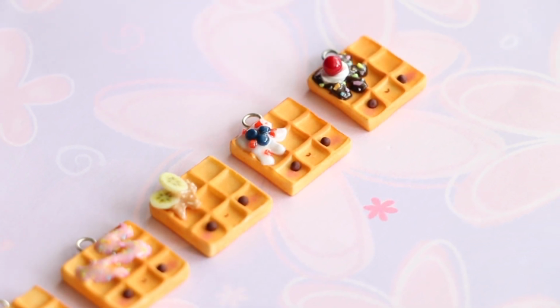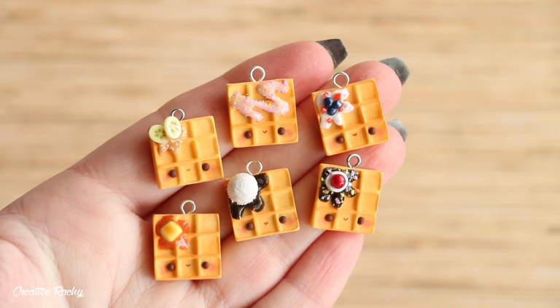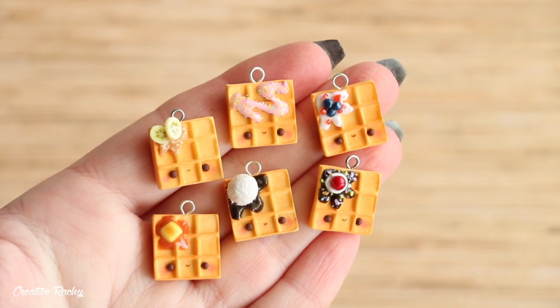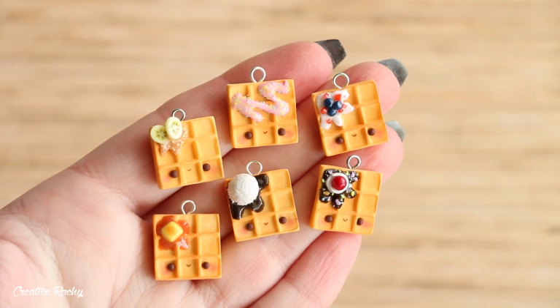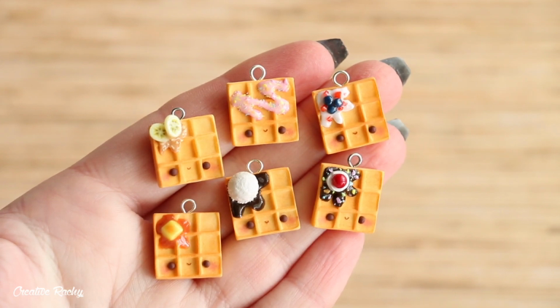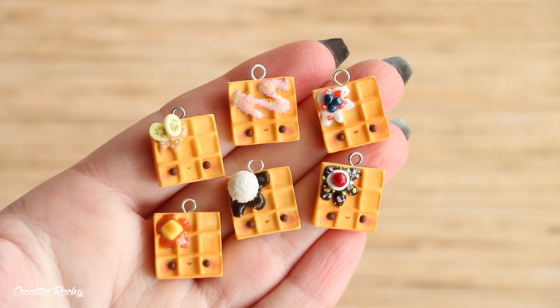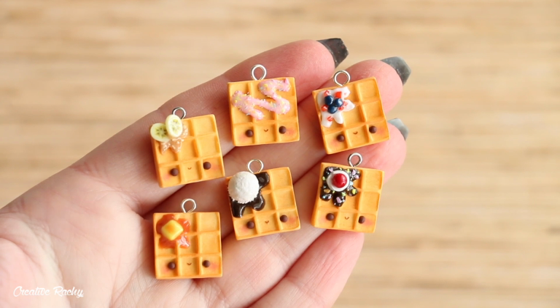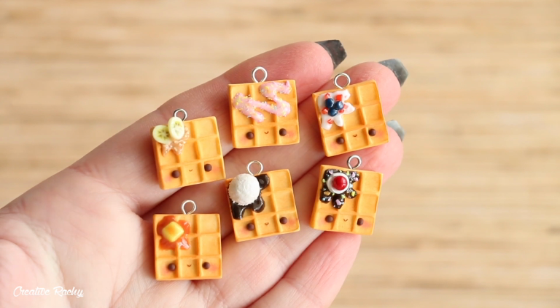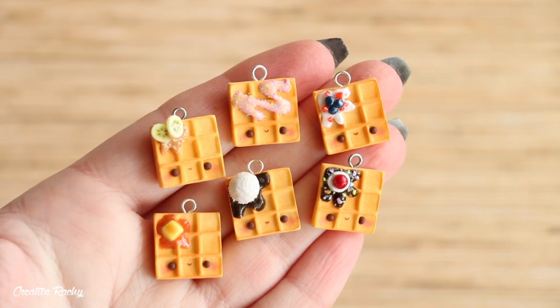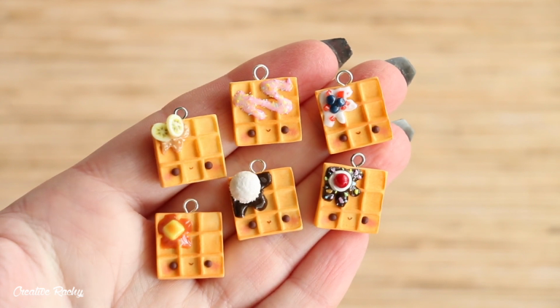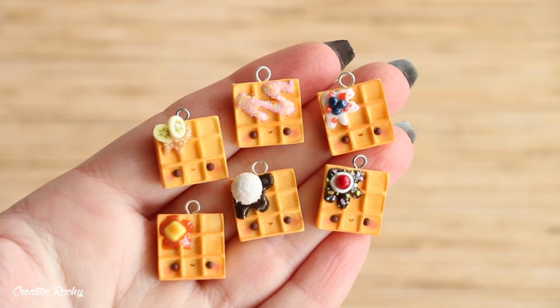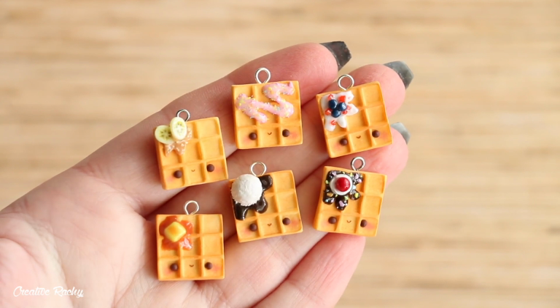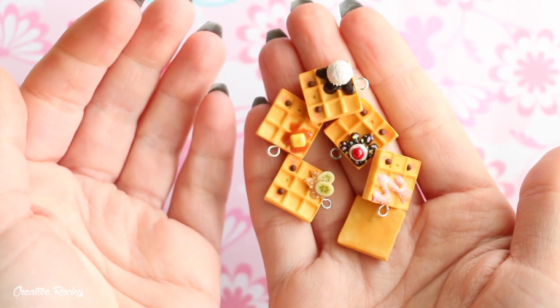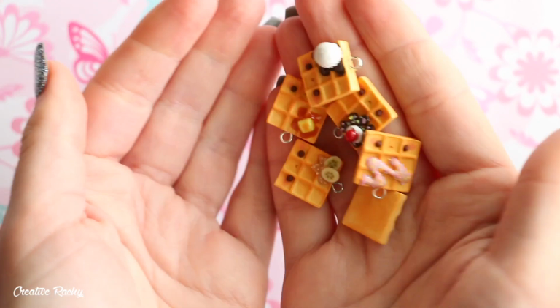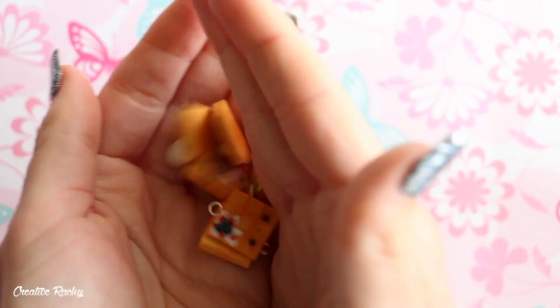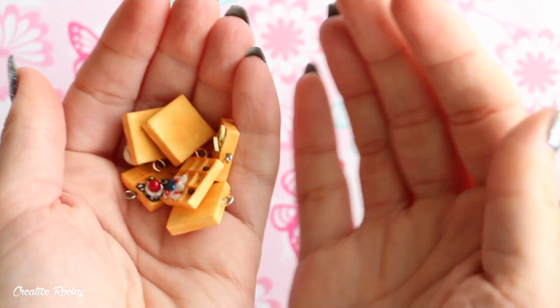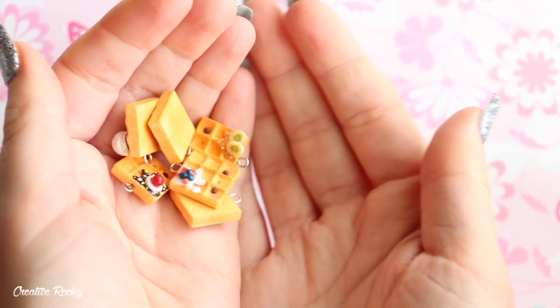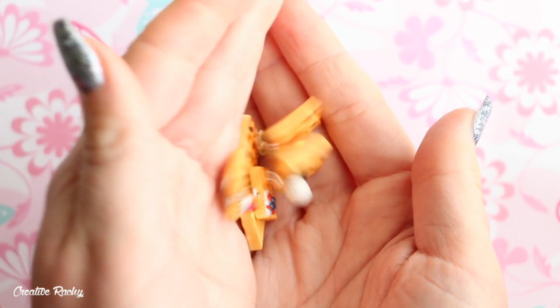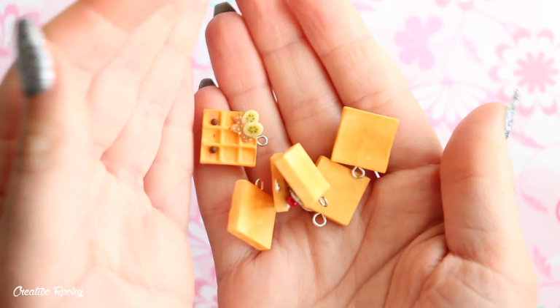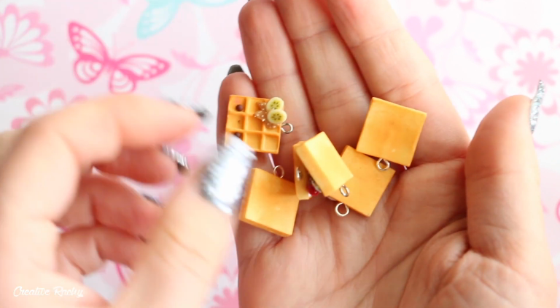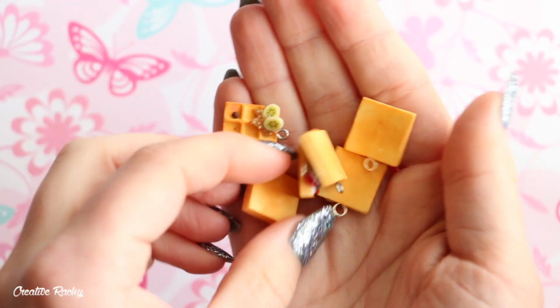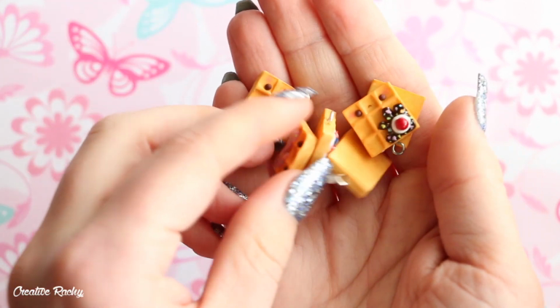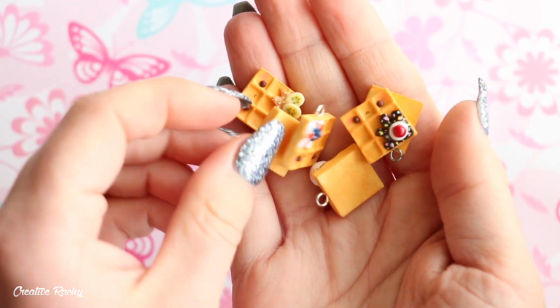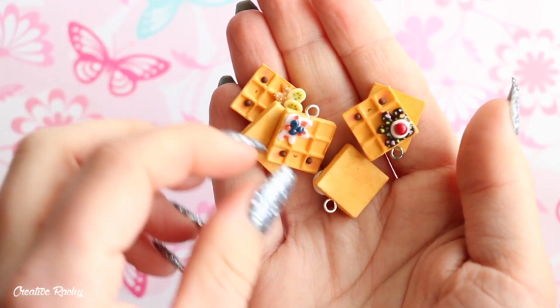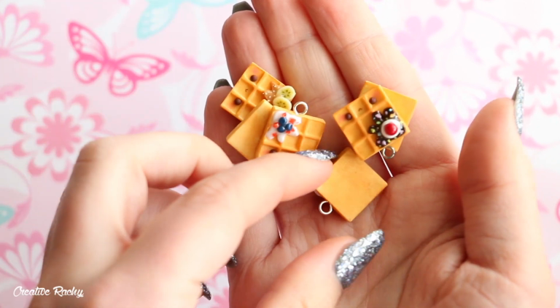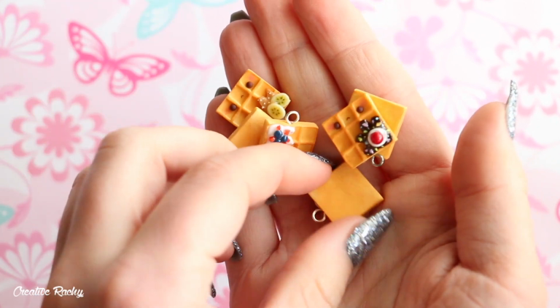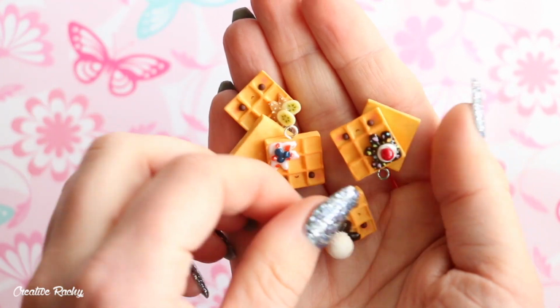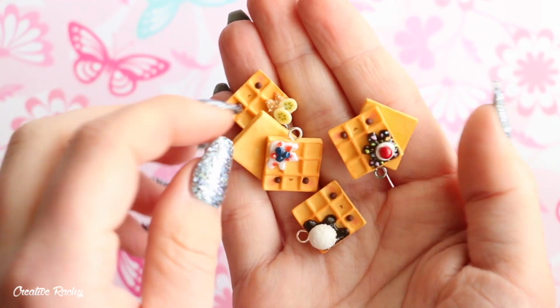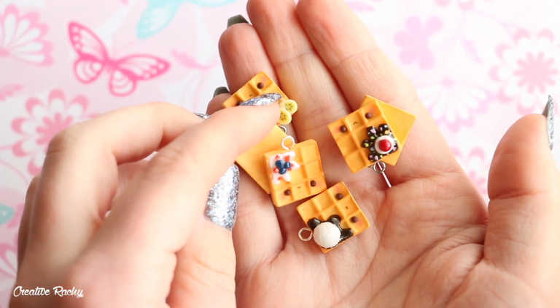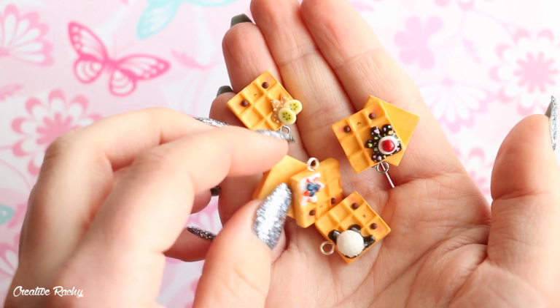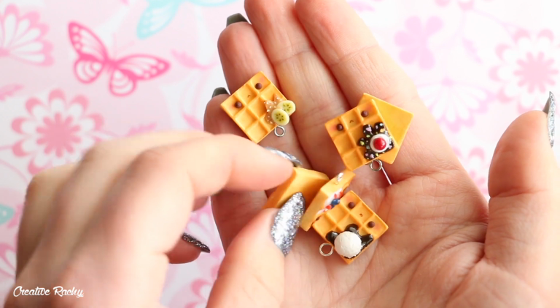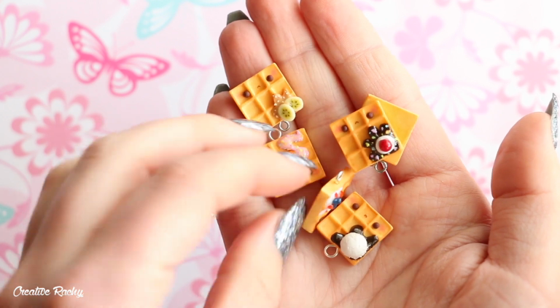Hi everyone, it's Rachel and in this video I'll be showing you how to make some kawaii waffle charms using polymer clay. I'll also be showing you how to create six different types of toppings for the waffles, so let's get started.